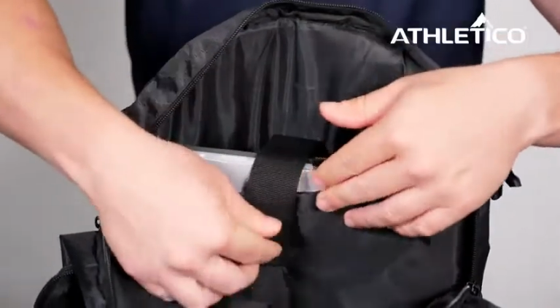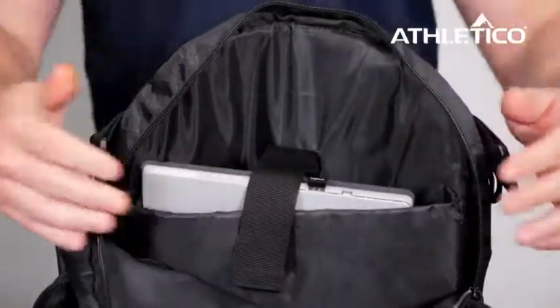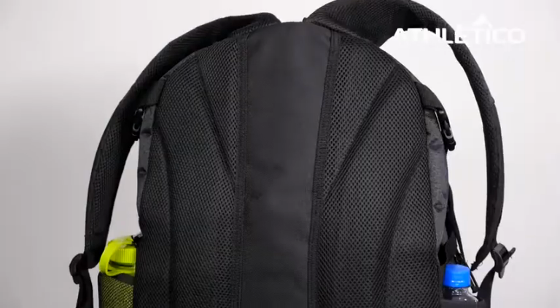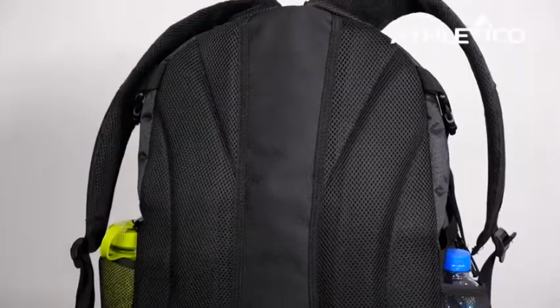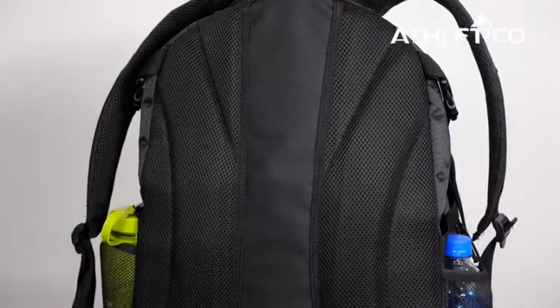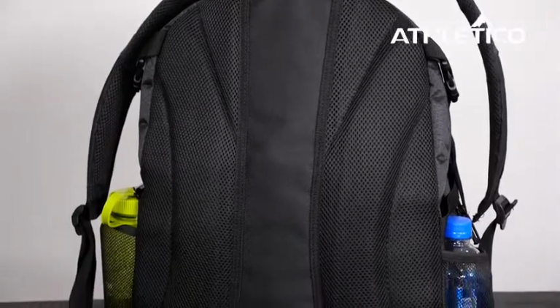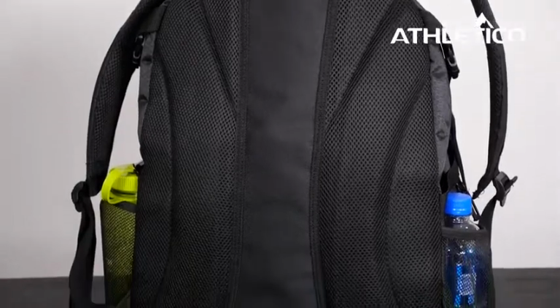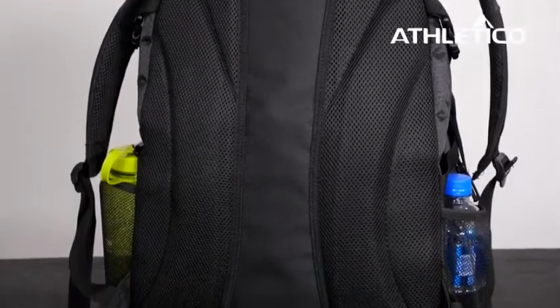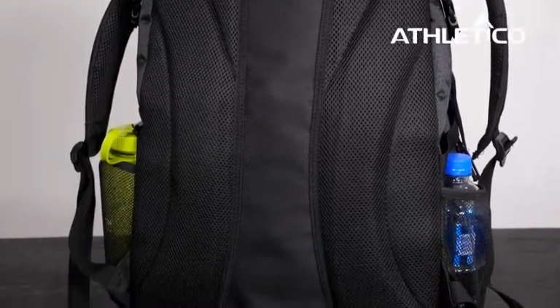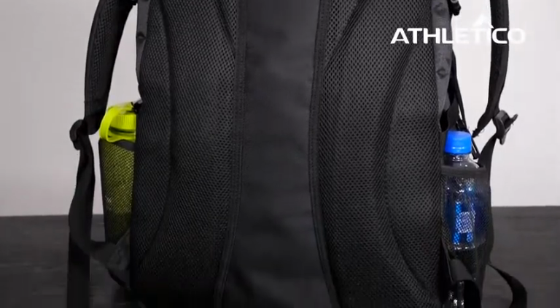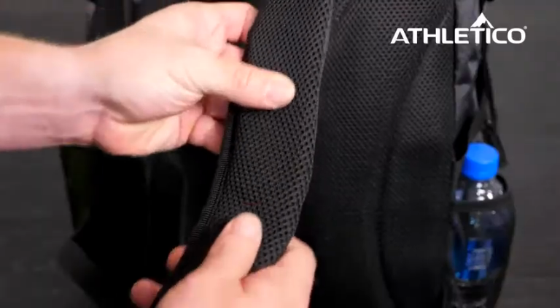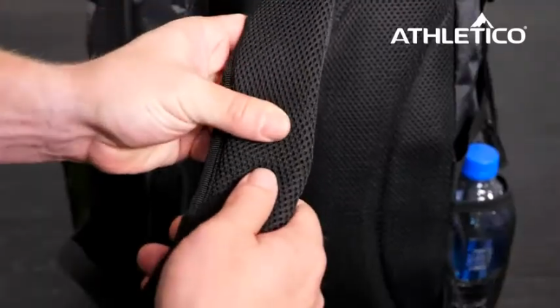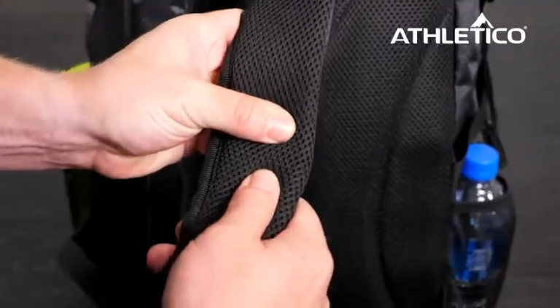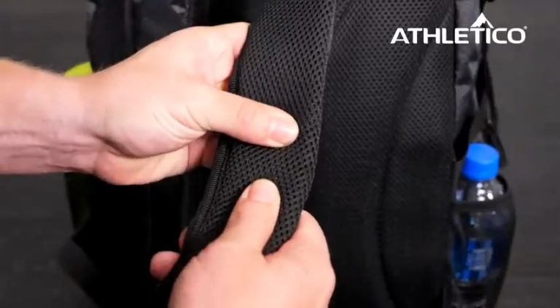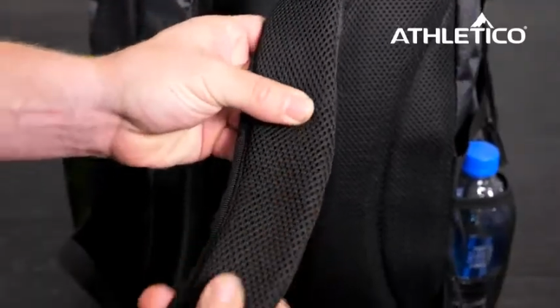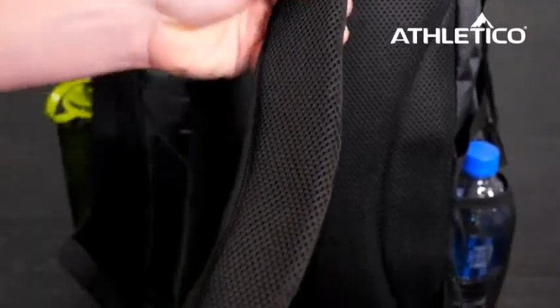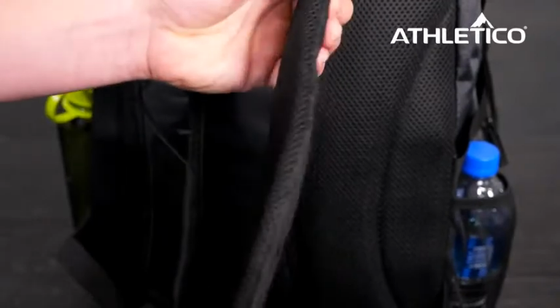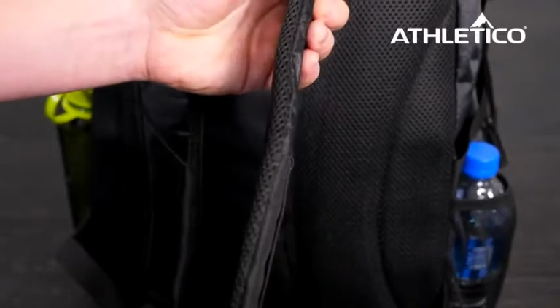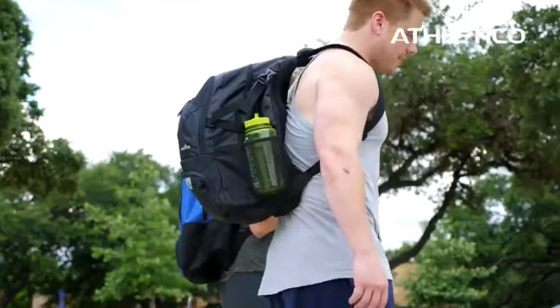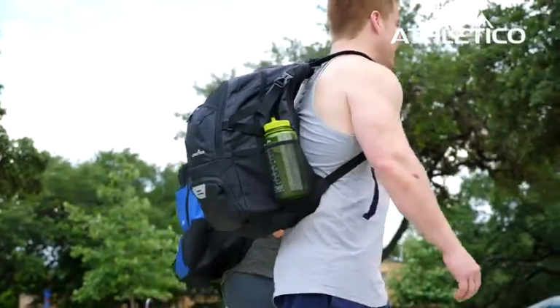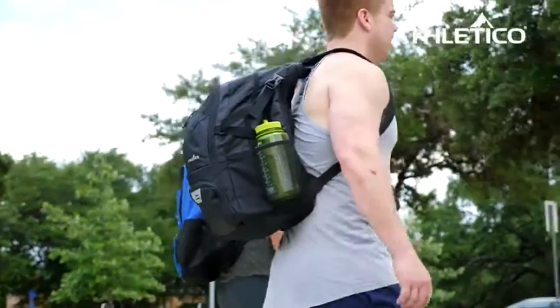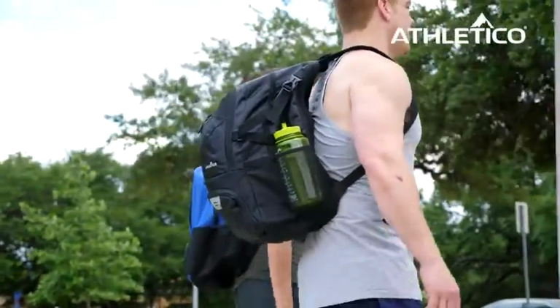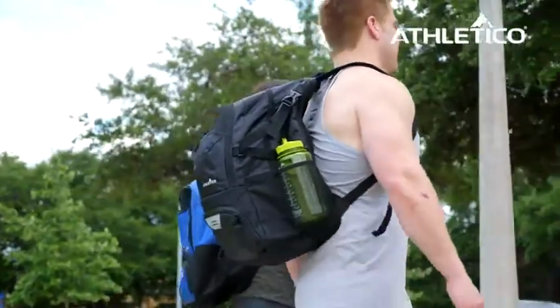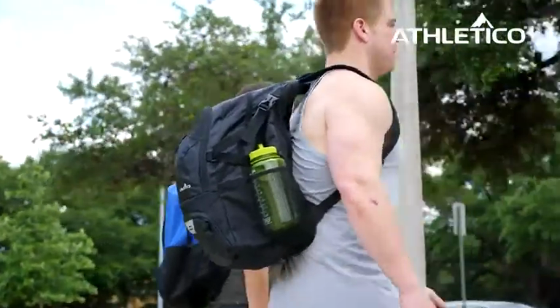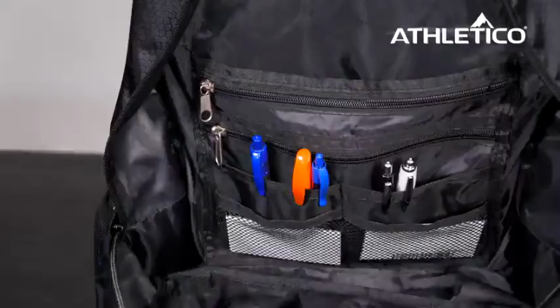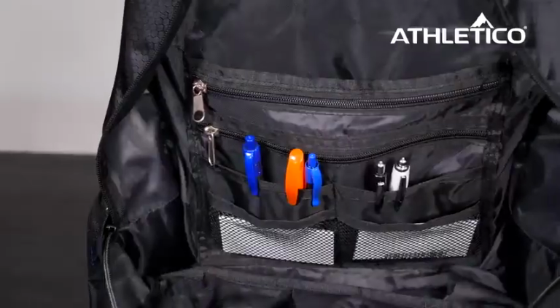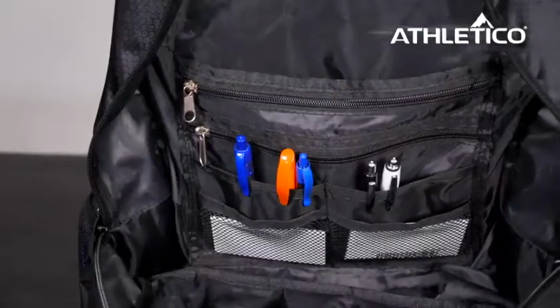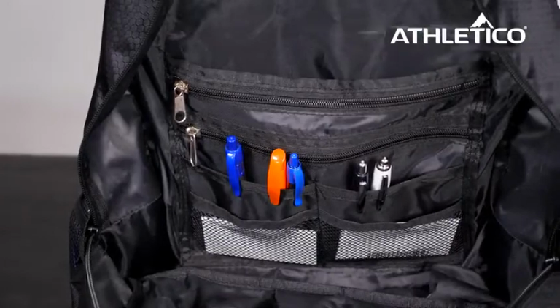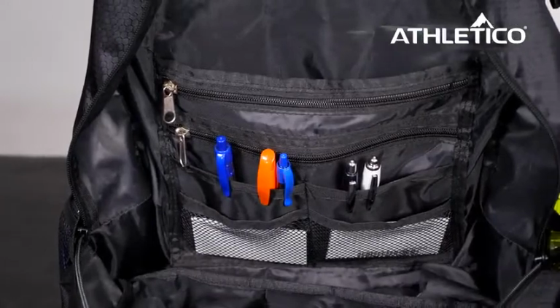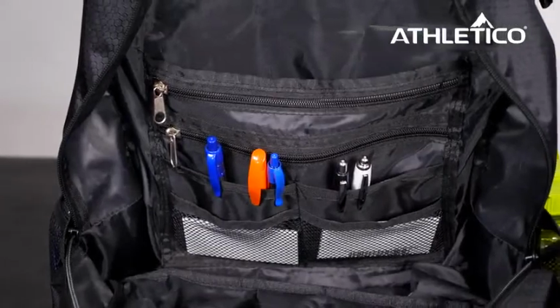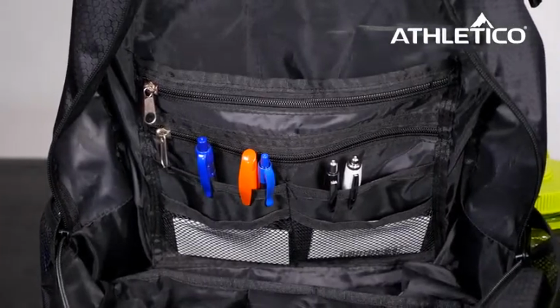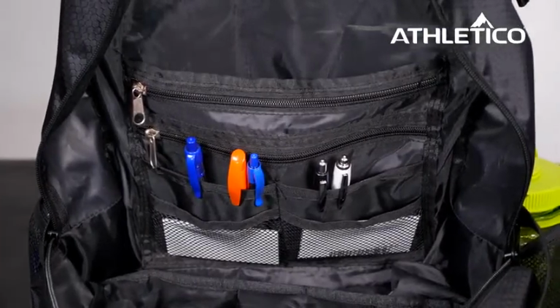The backpack has a padded and vented back with compression straps that make towing sports gear and school or work material a breeze. It also has two water bottle pockets and a built-in seven pocket organizer for all your school or work supplies.